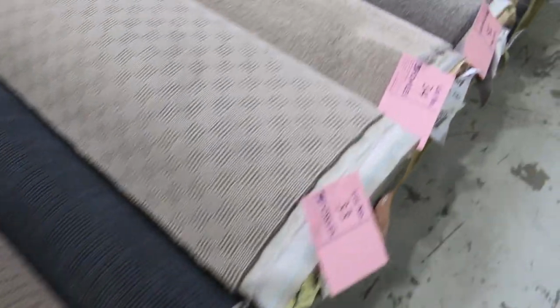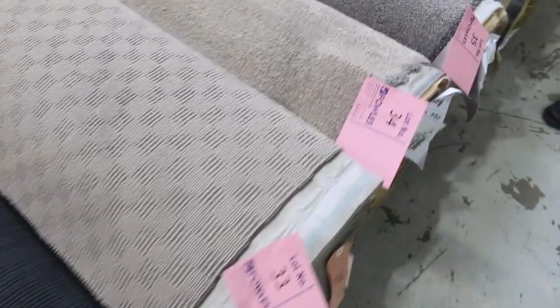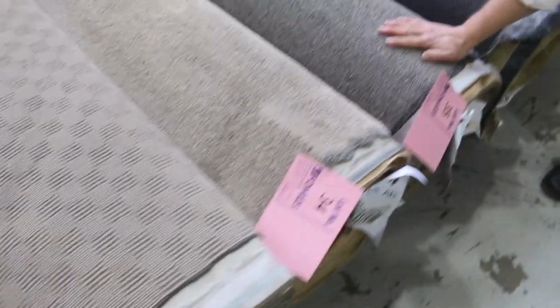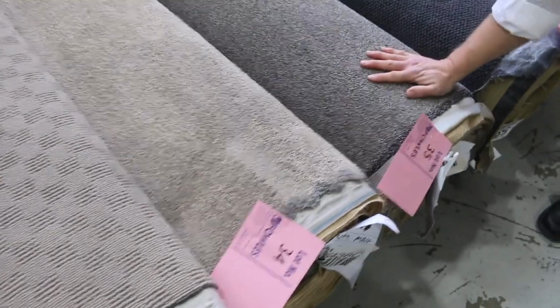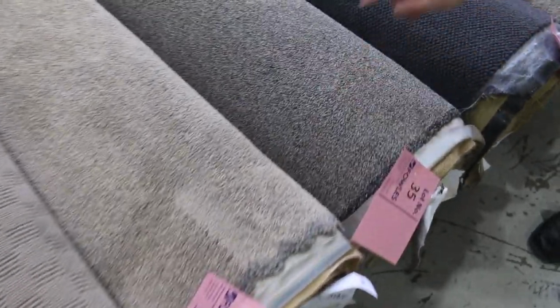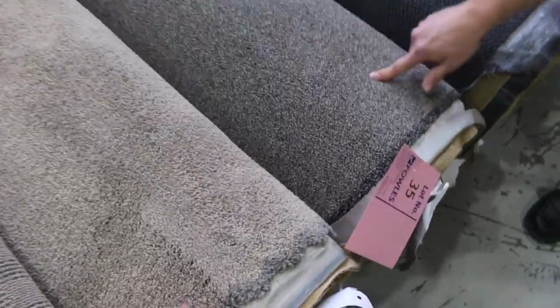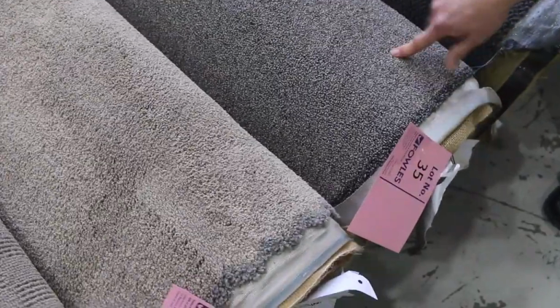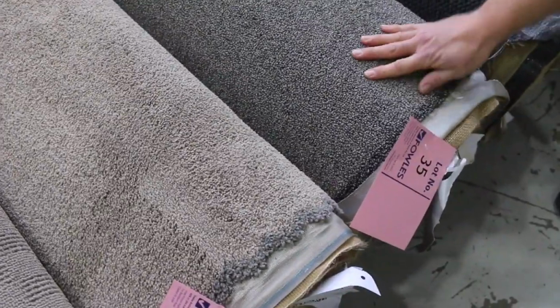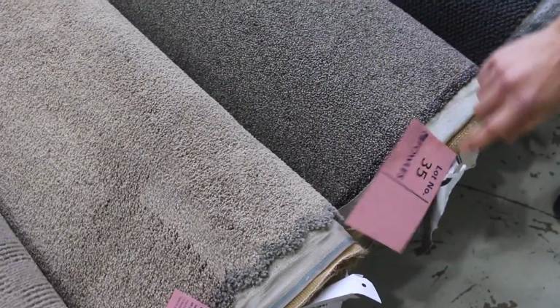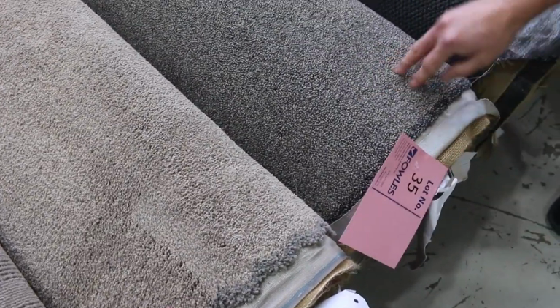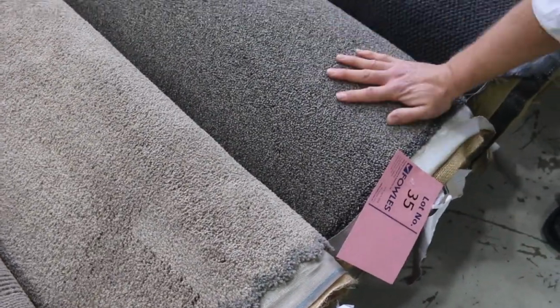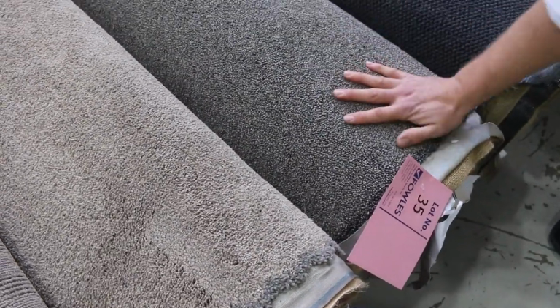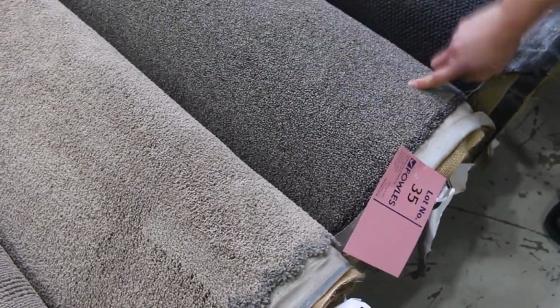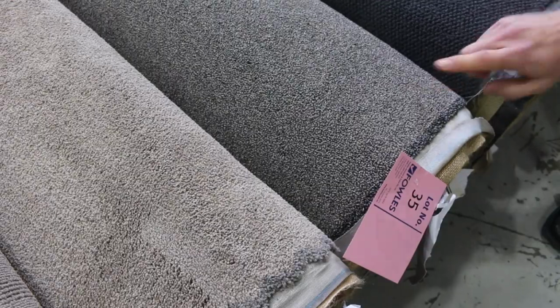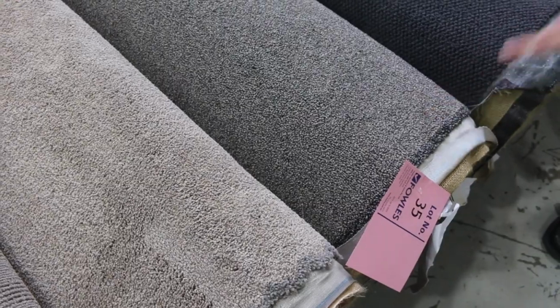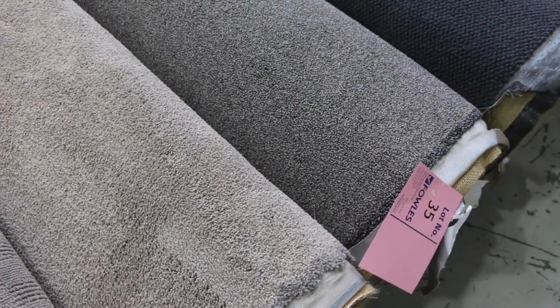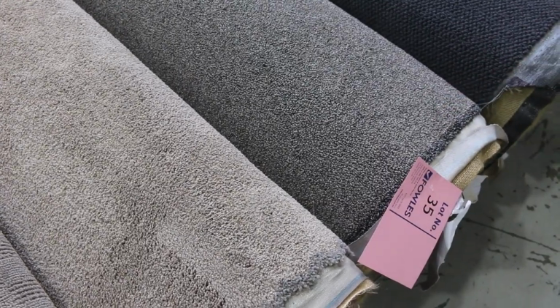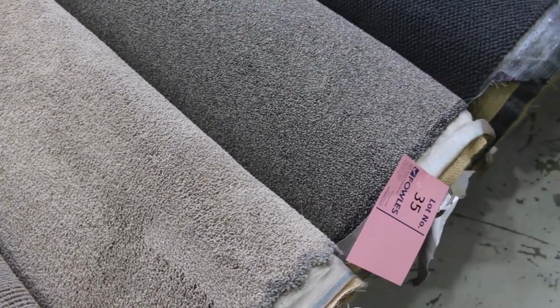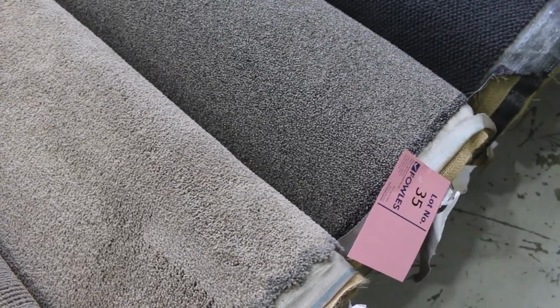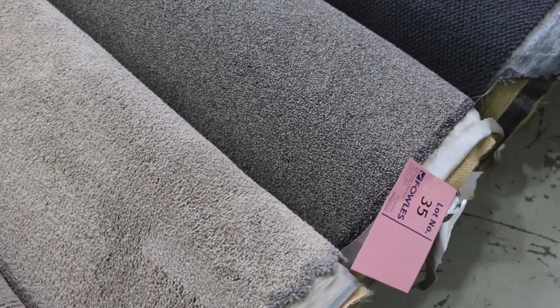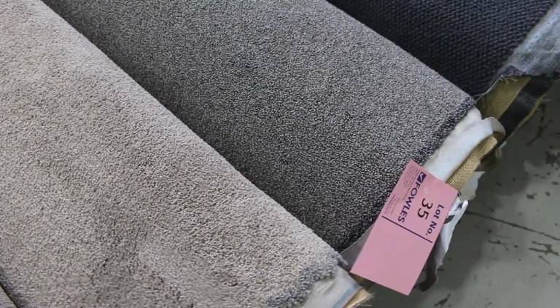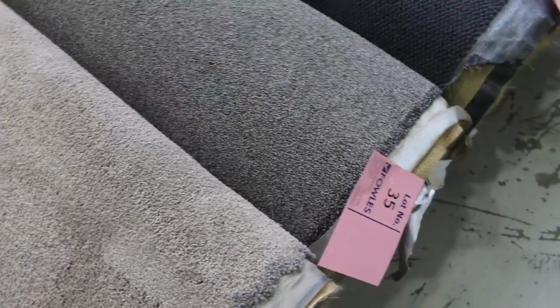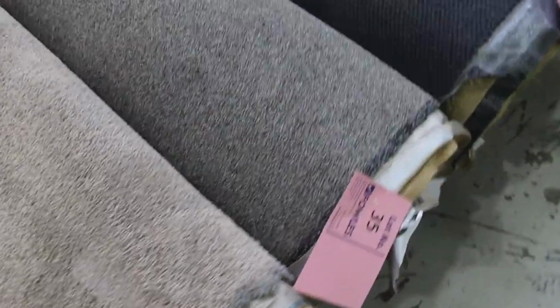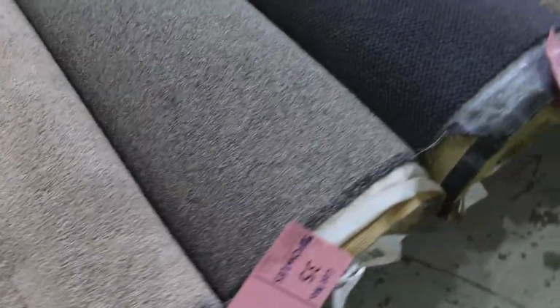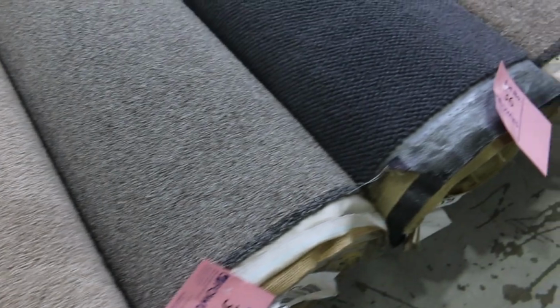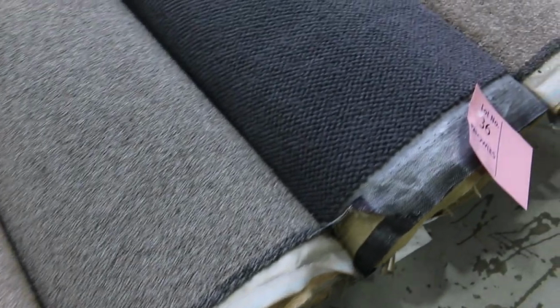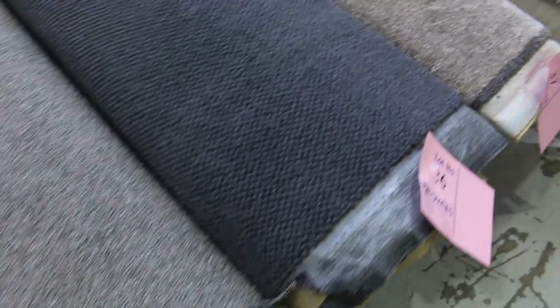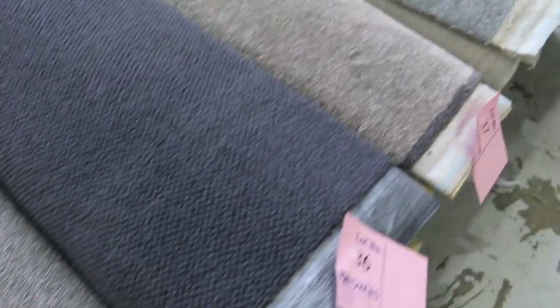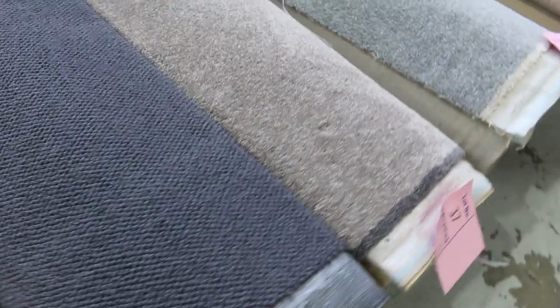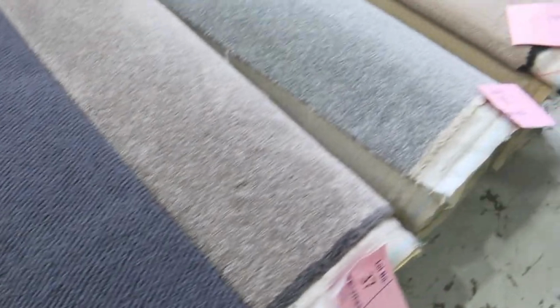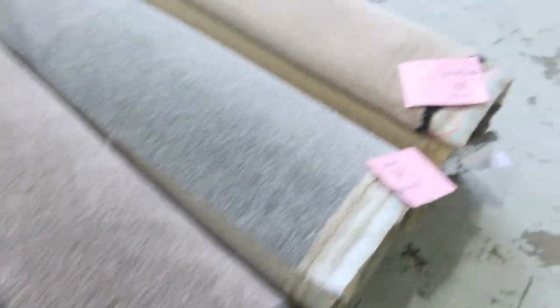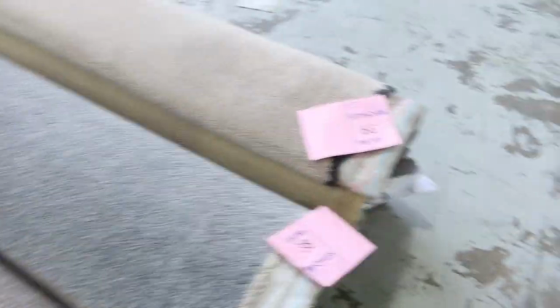That's a nice one there - a commercial solution dyed nylon loop pile, that's lot 35 in a brownie grey colour, 9.3 metres. So you'll probably get a big space or two or three bedrooms there. That's probably one of my first picks of the day.